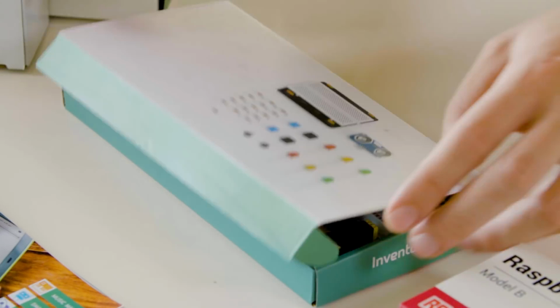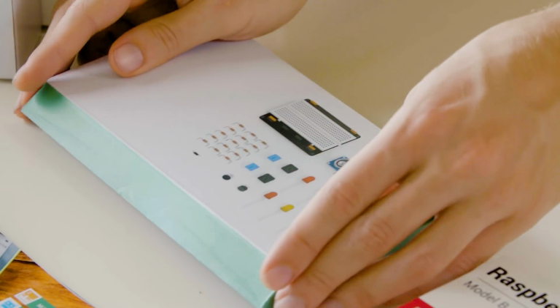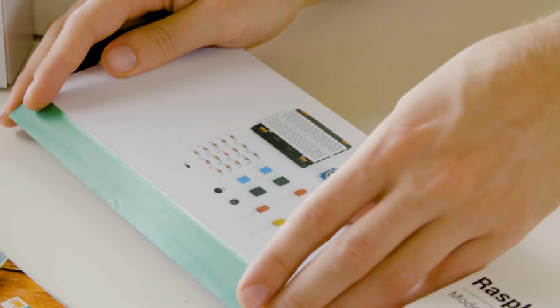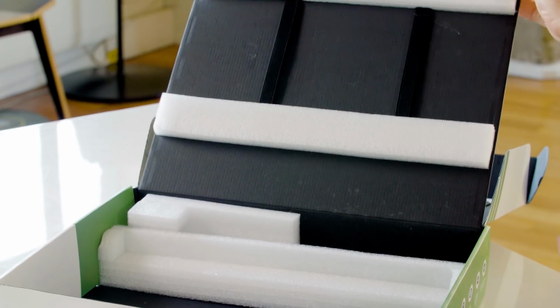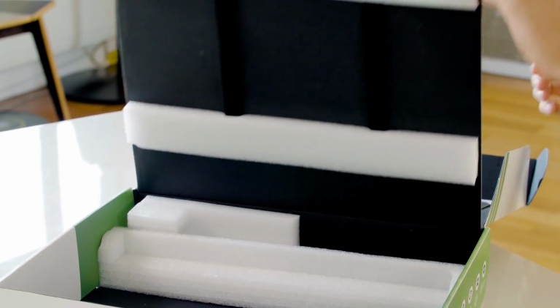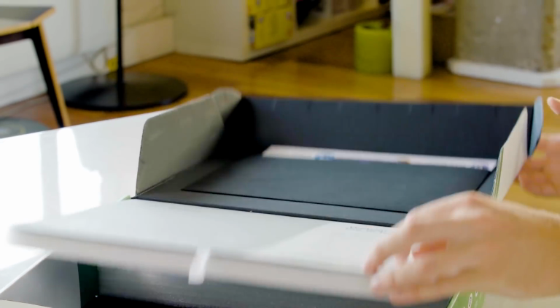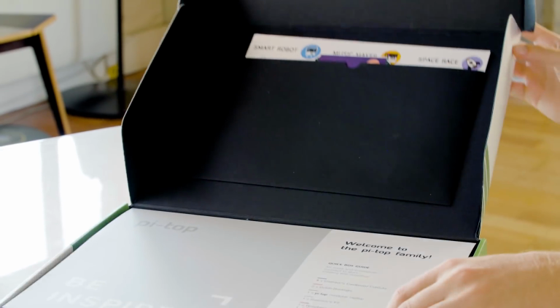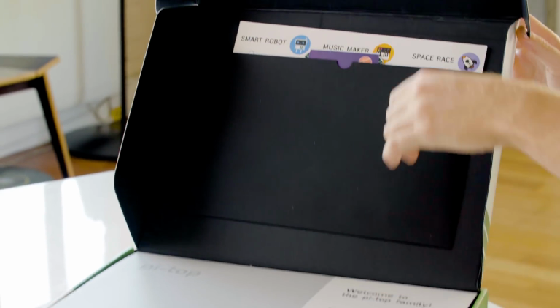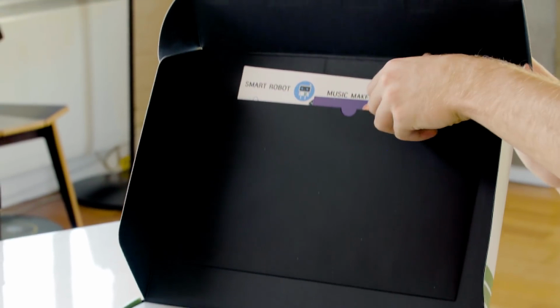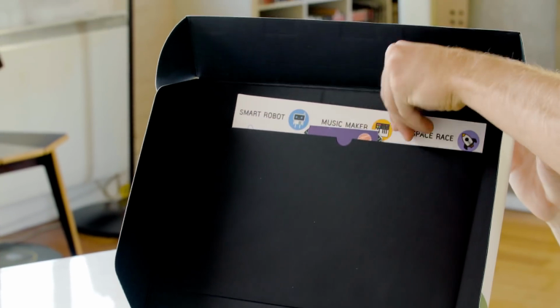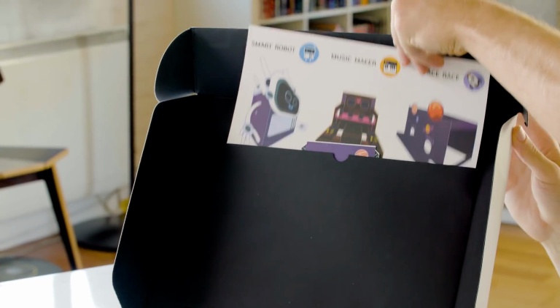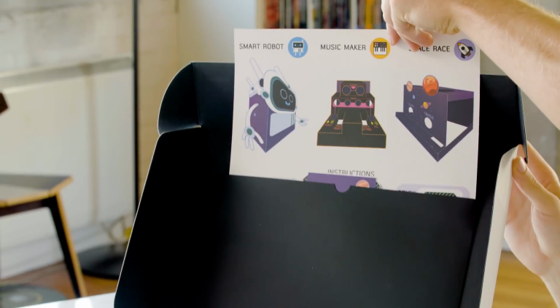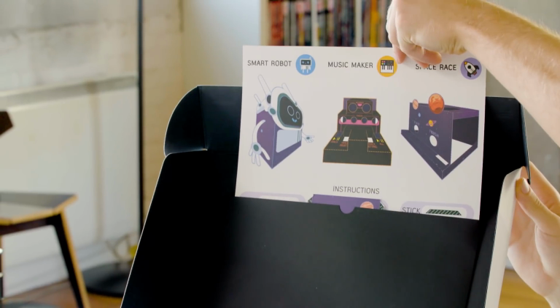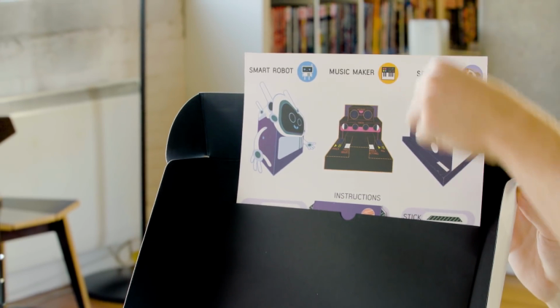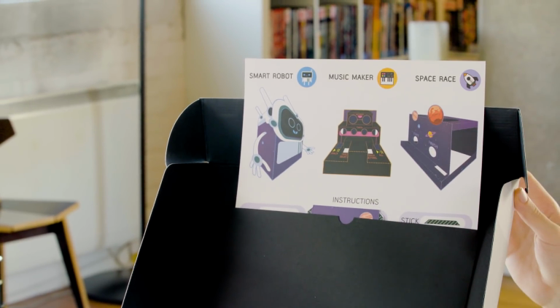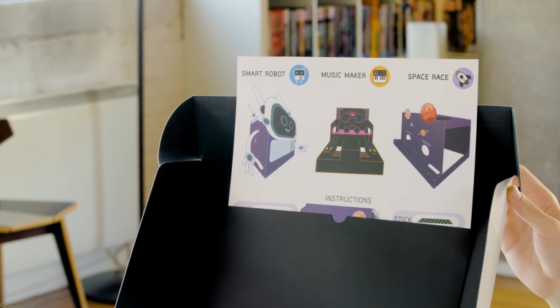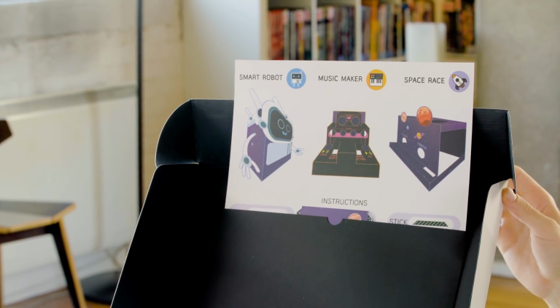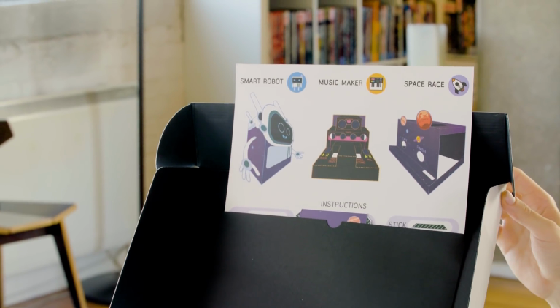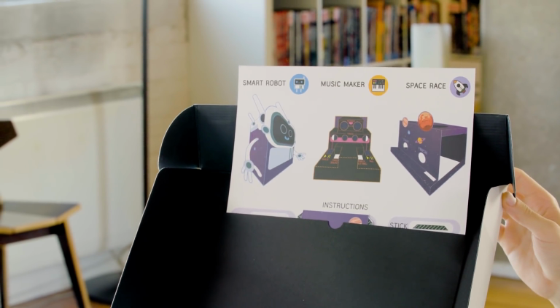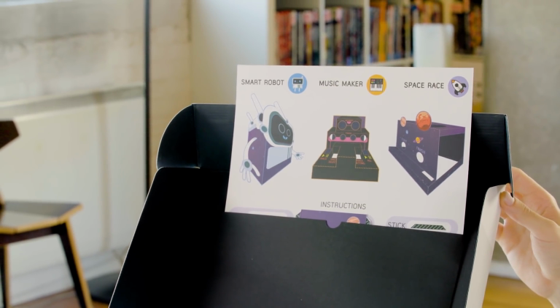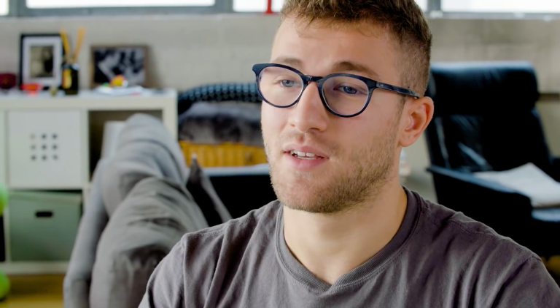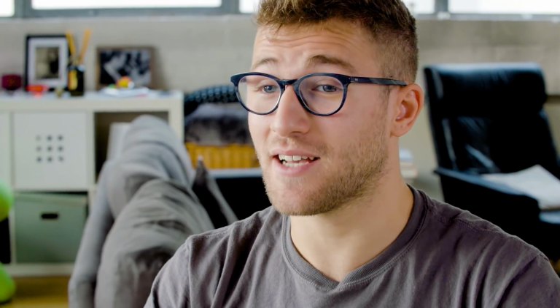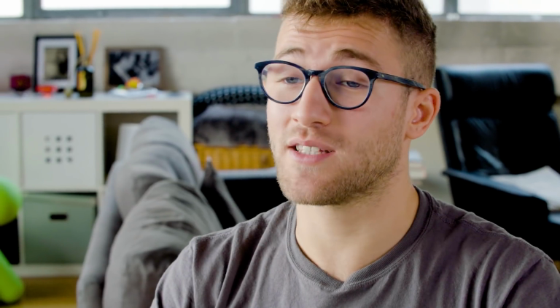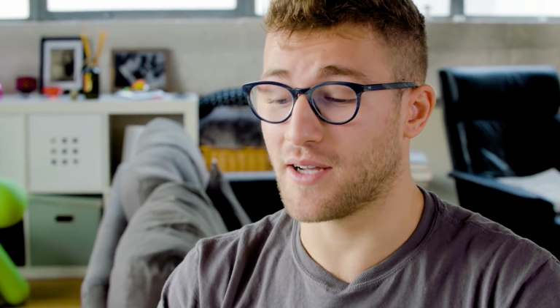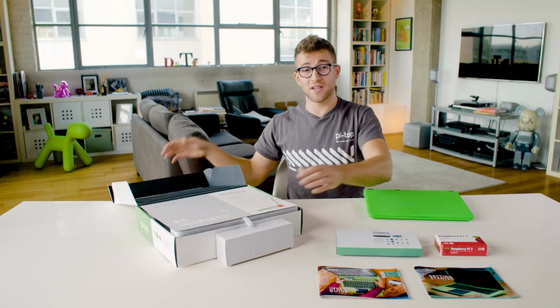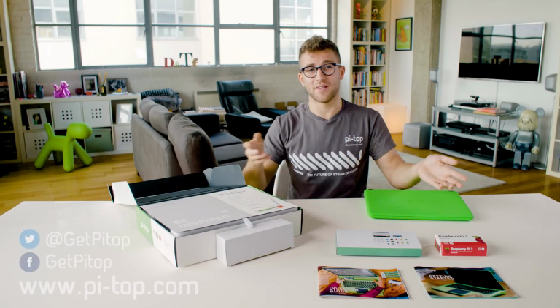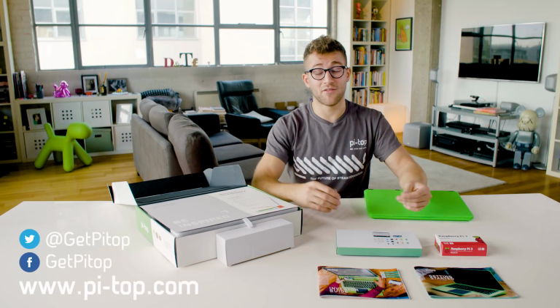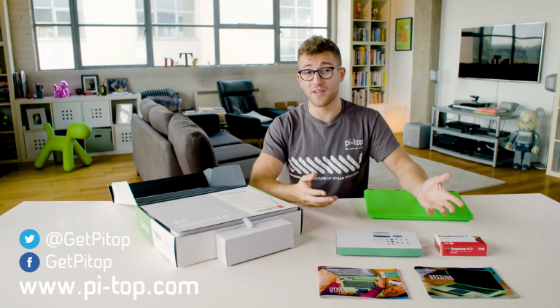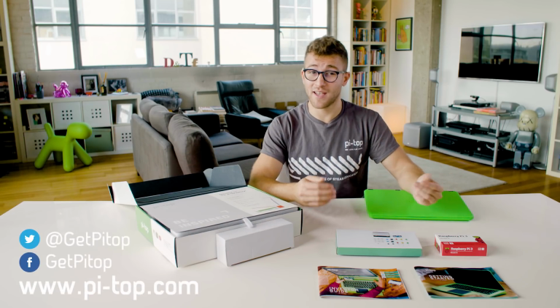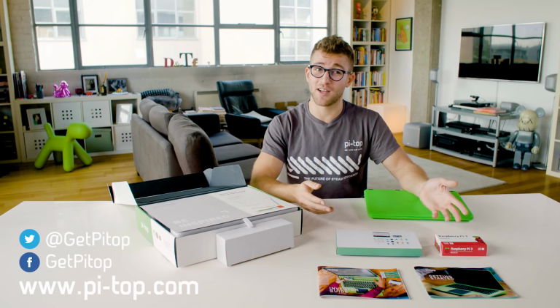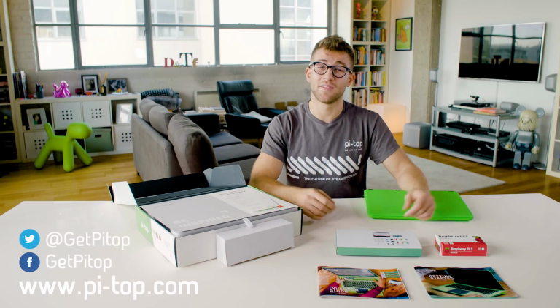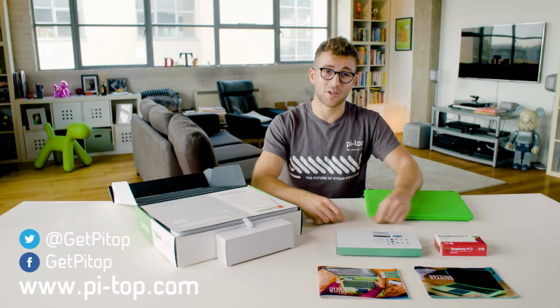Last but not least, in the top of the box we have some cardboard cutouts. You add these to the projects you make in the inventor guide just to add a little bit of style. For details on where to buy a Pytop, visit our website, and for more great videos, hit subscribe. Thanks for watching.